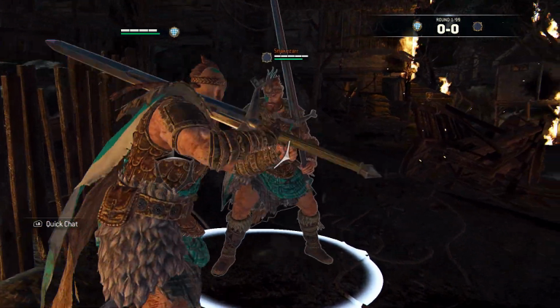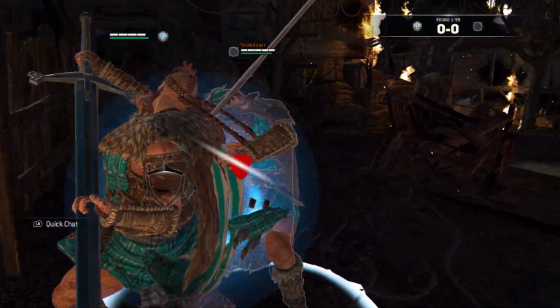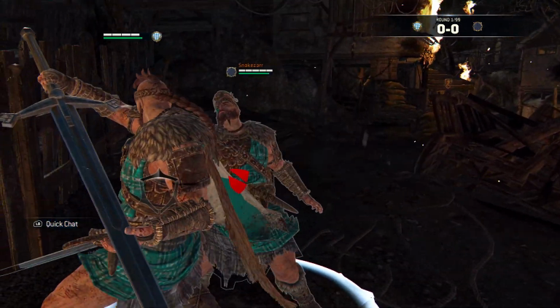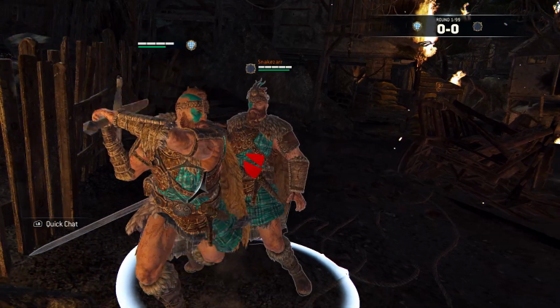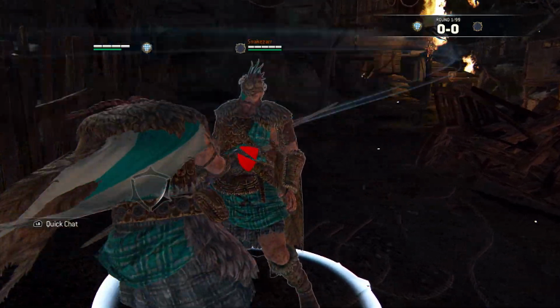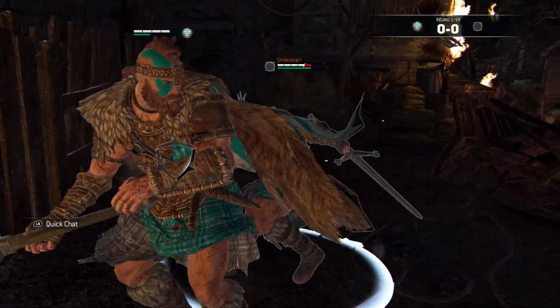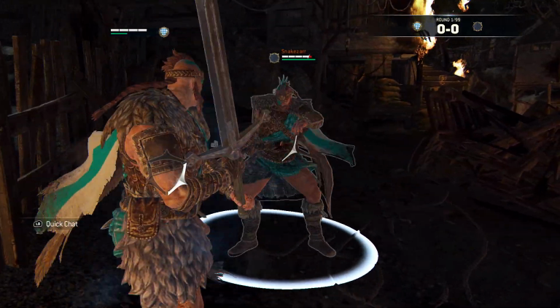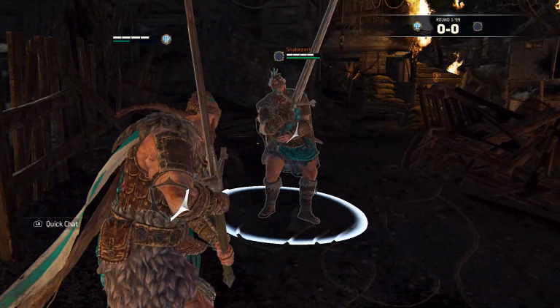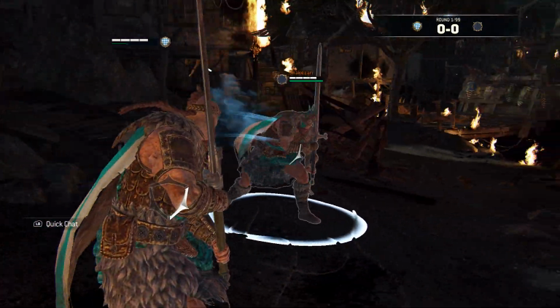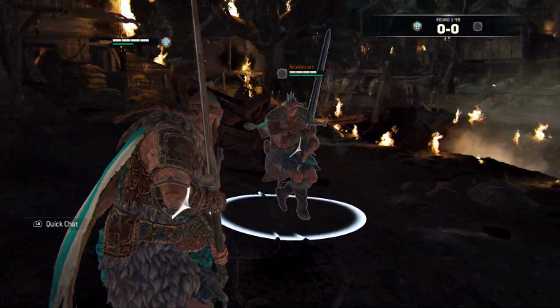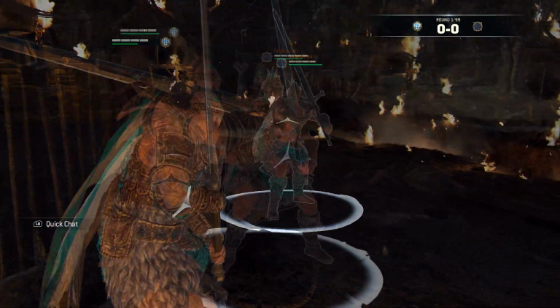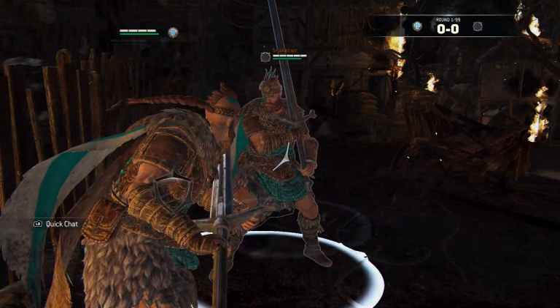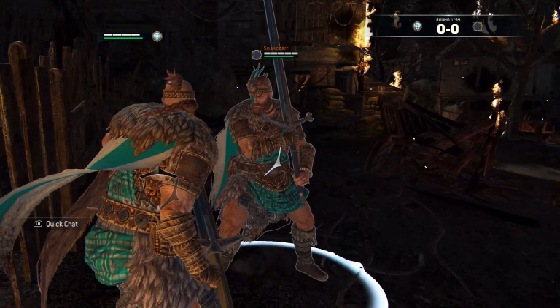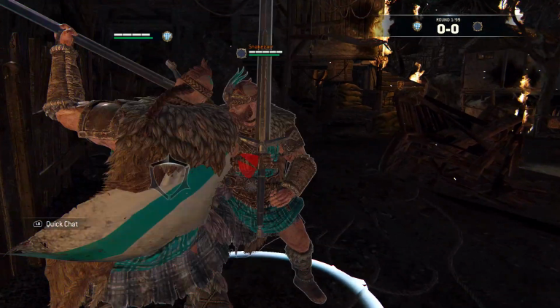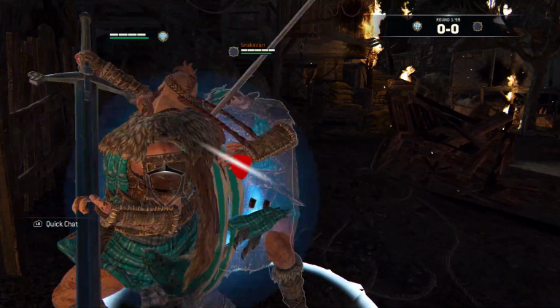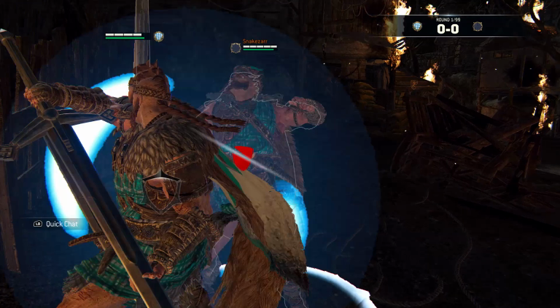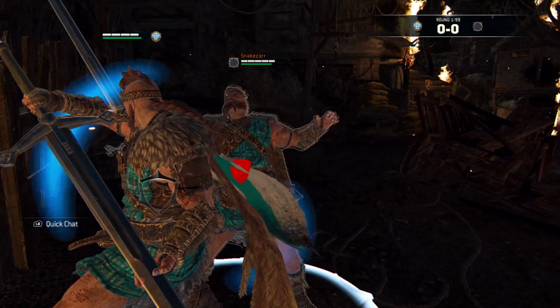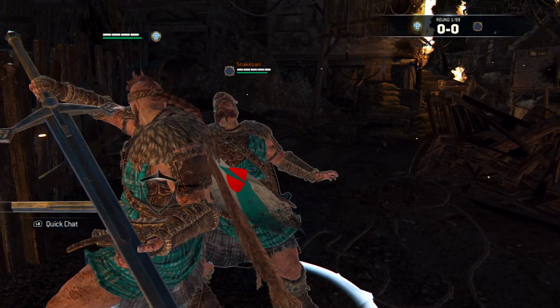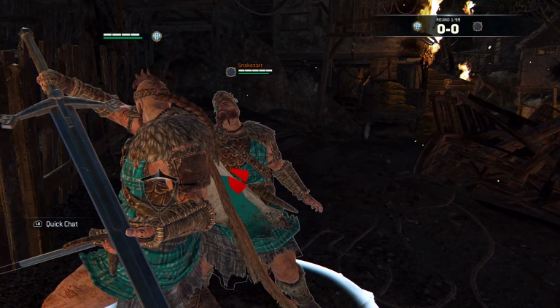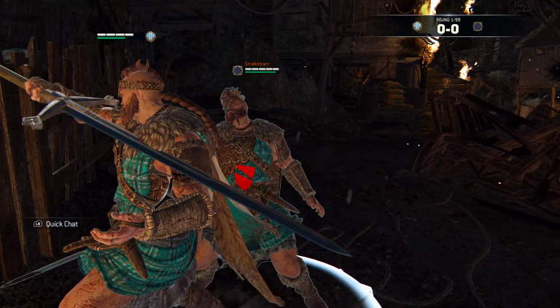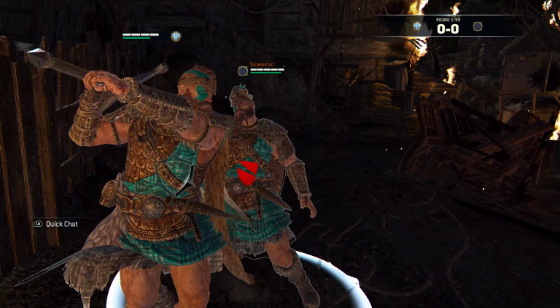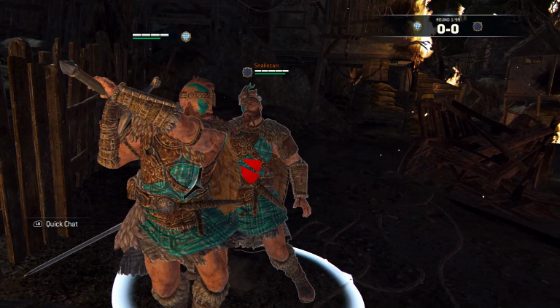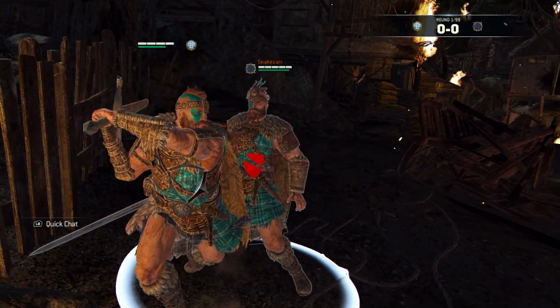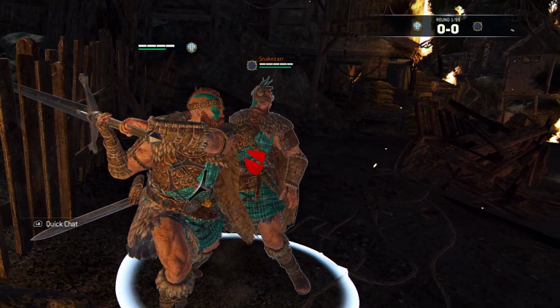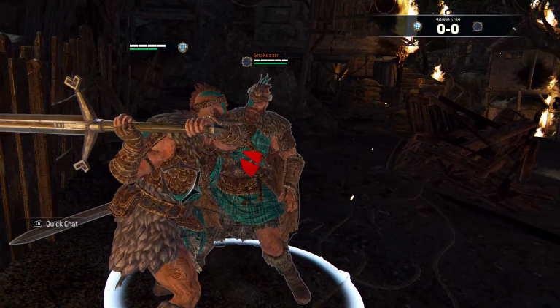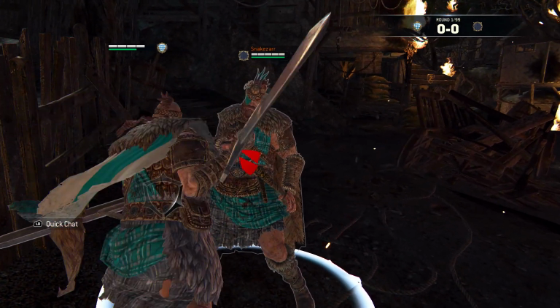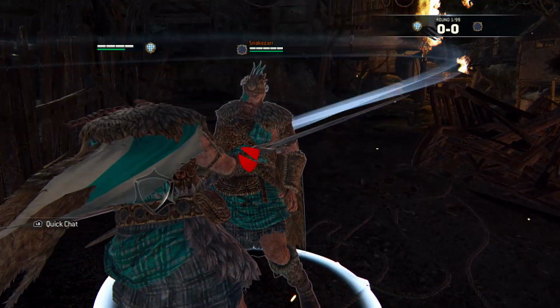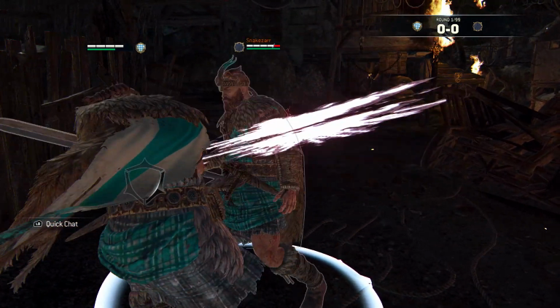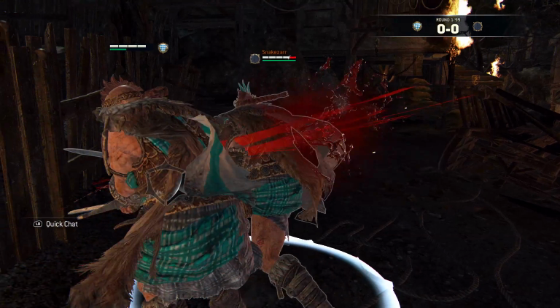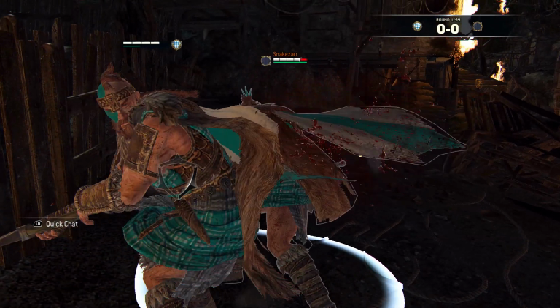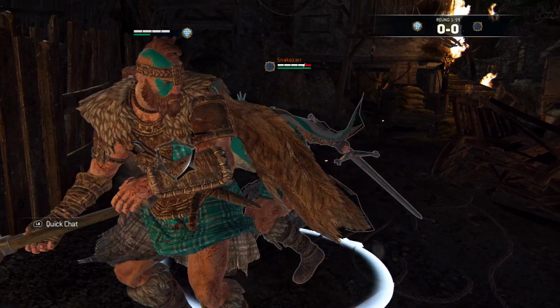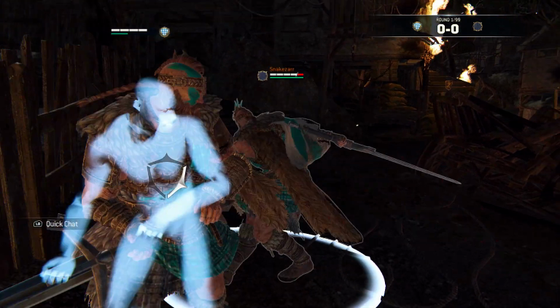On a normal guard break you can hit the first part of the zone. Damage clocks in at 25, but don't forget to feint the rest. Keep an eye on your stamina as you won't be able to cancel it anymore once you're exhausted.